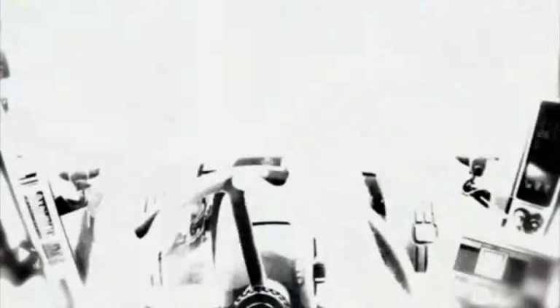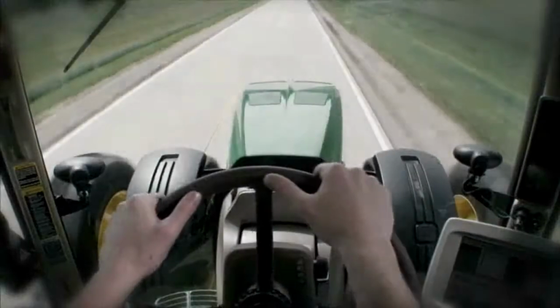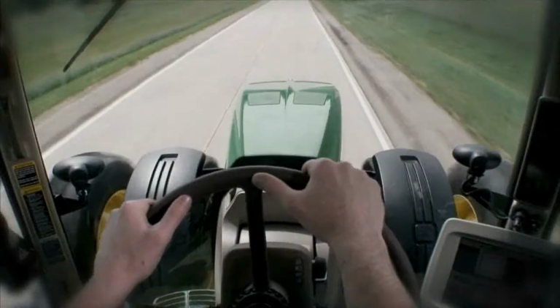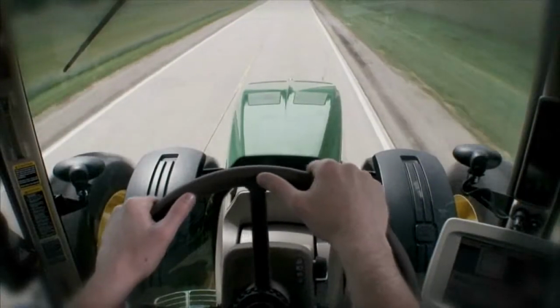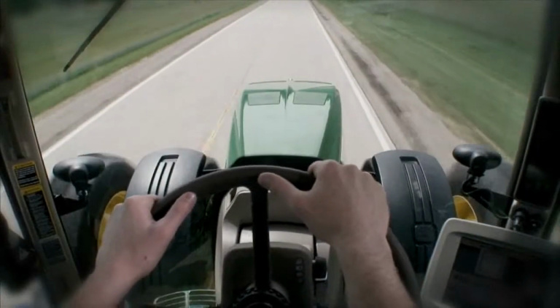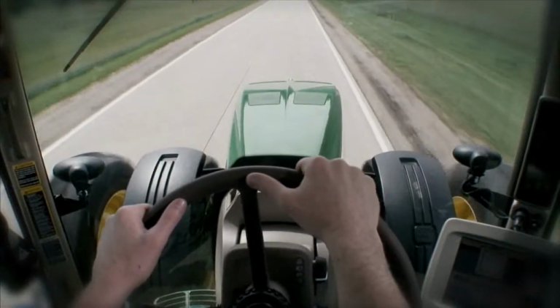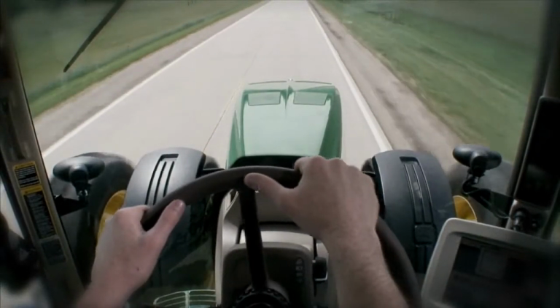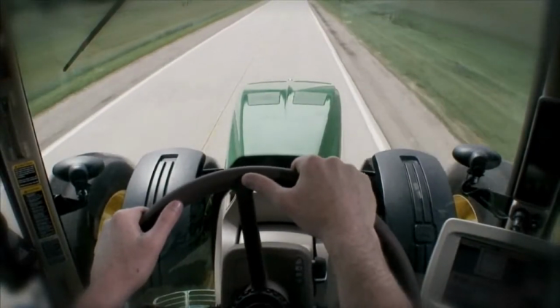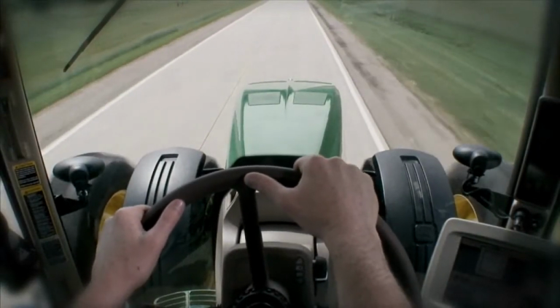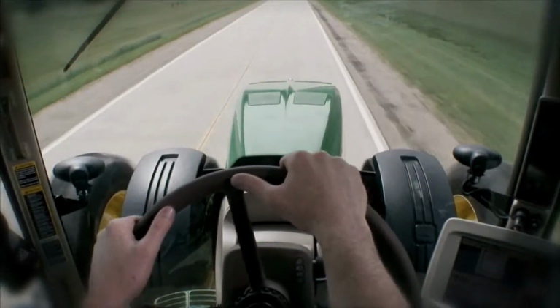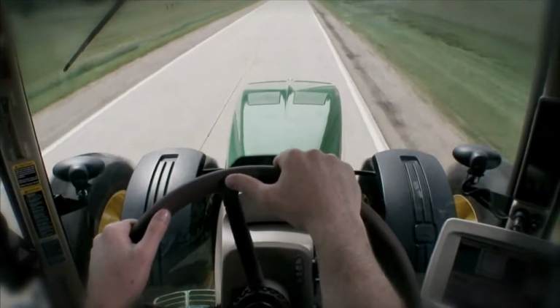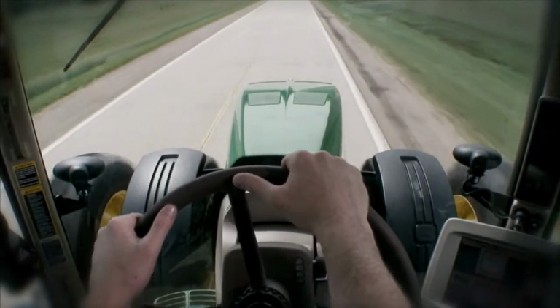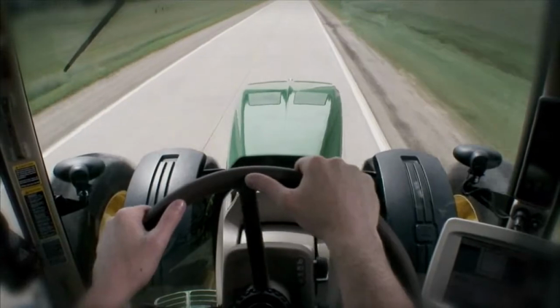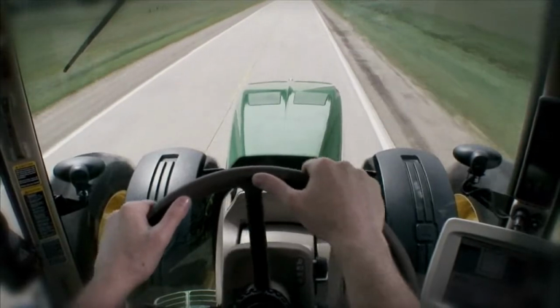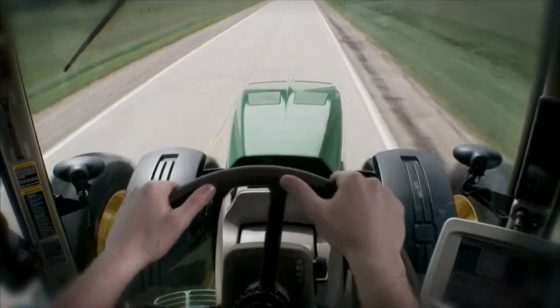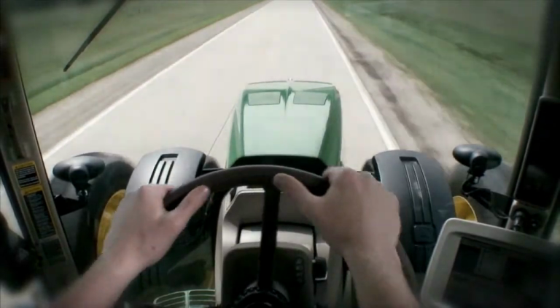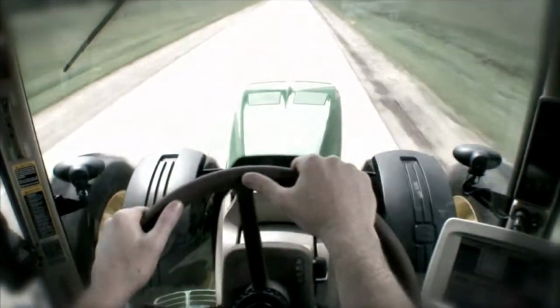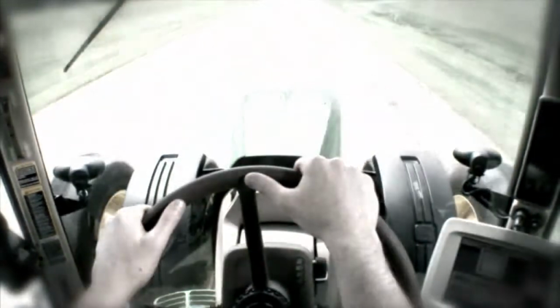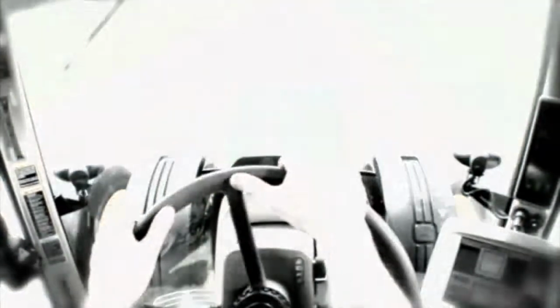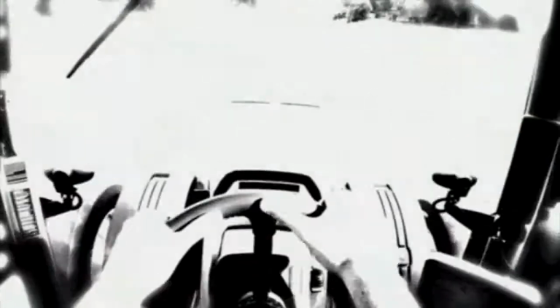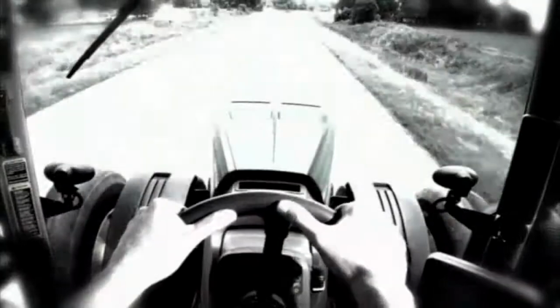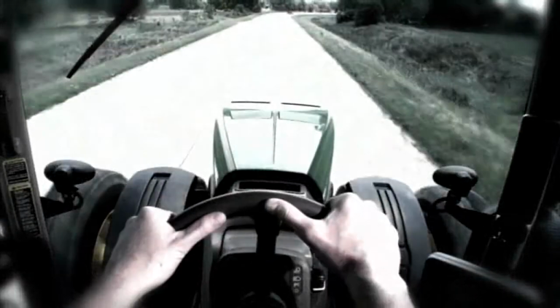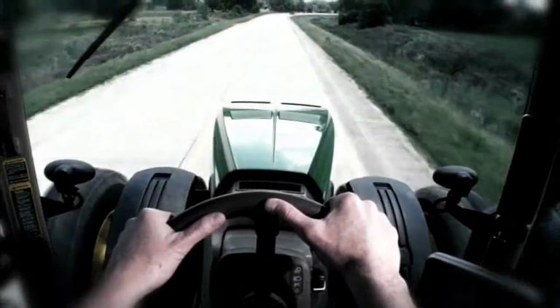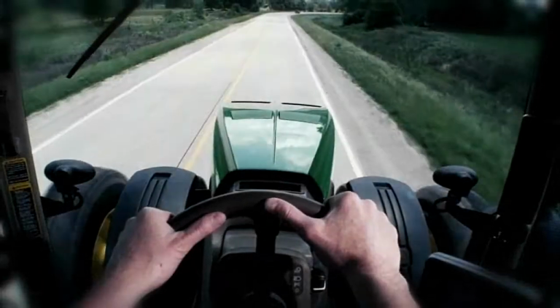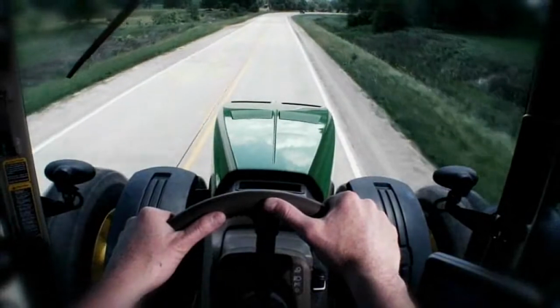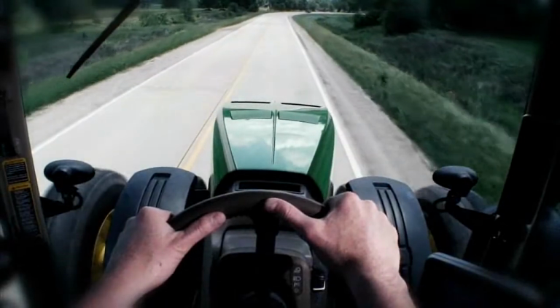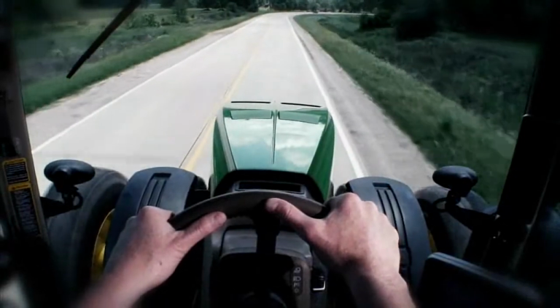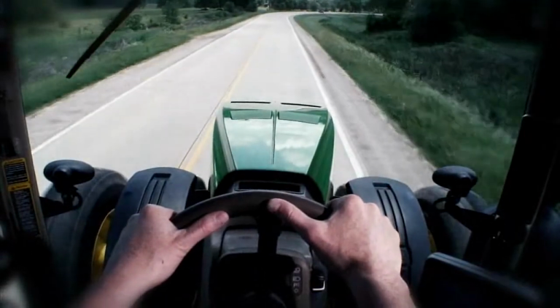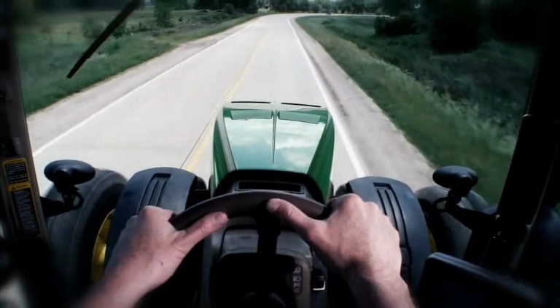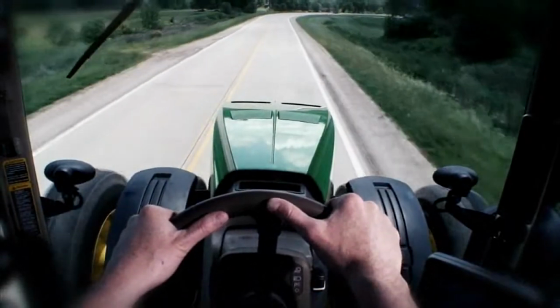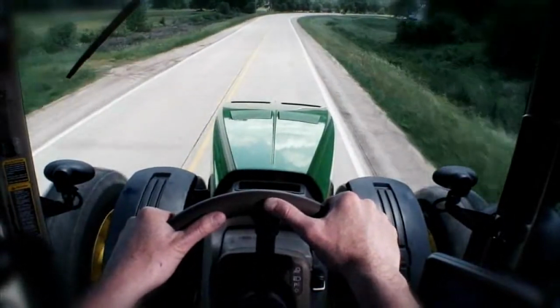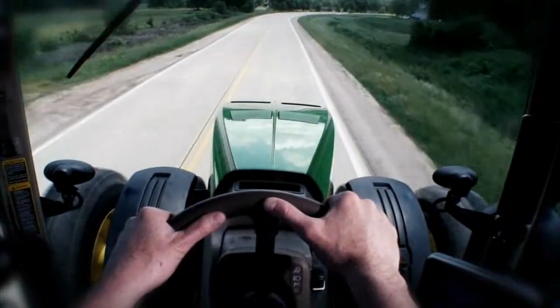Here, in a tractor without active command steering, the operator must move the steering wheel more to keep the tractor straight. But with active command steering, it's easy for him to keep the tractor headed down the center of the lane.